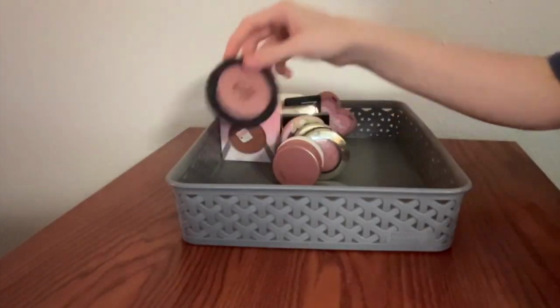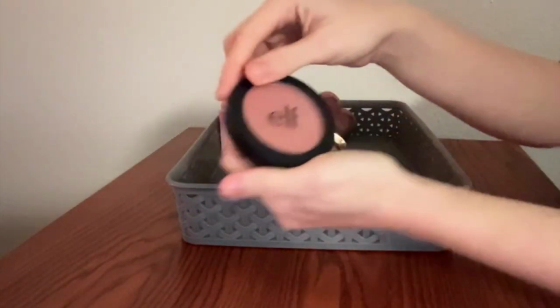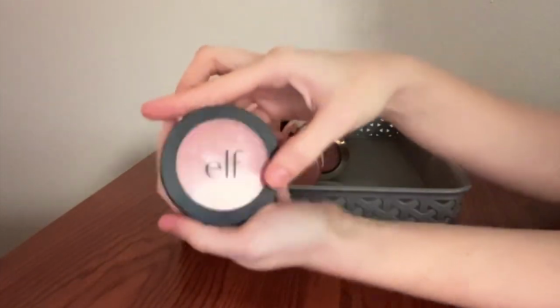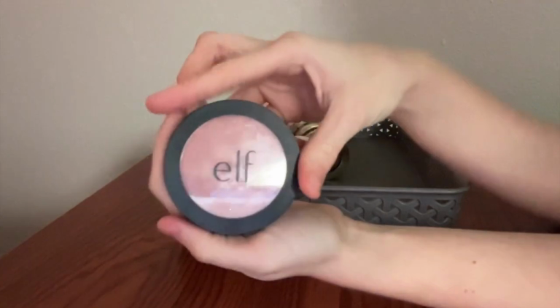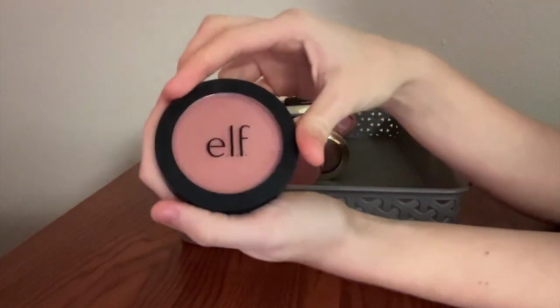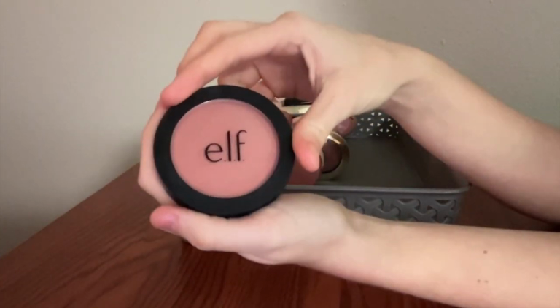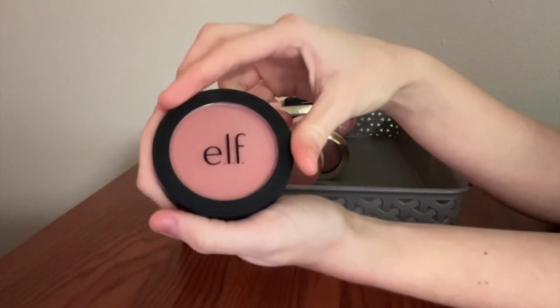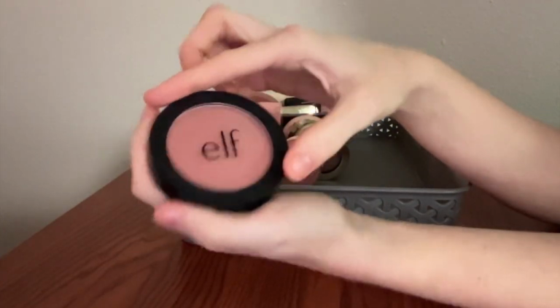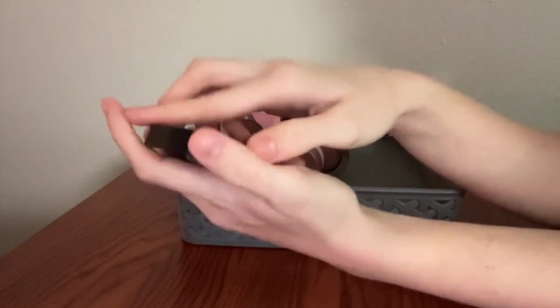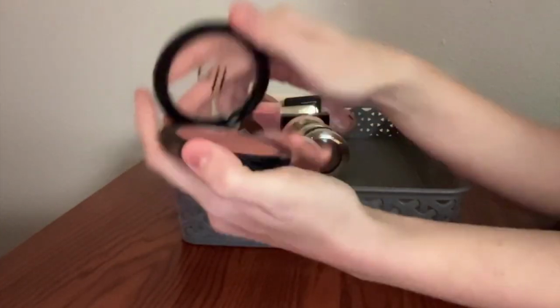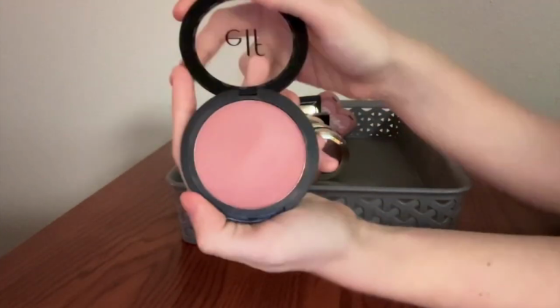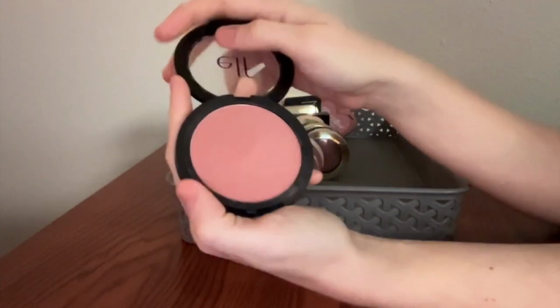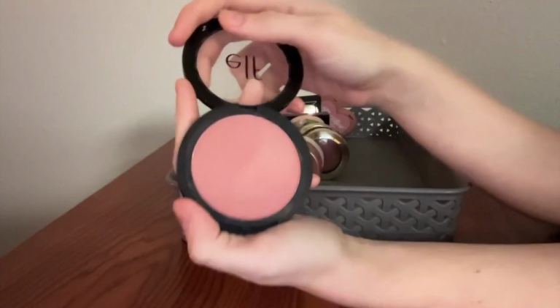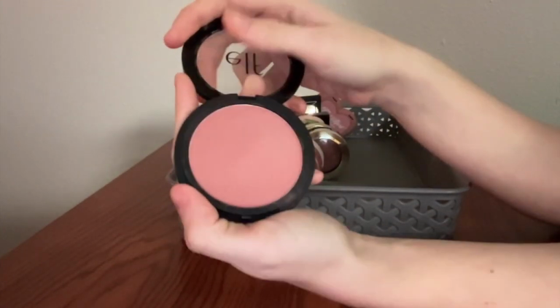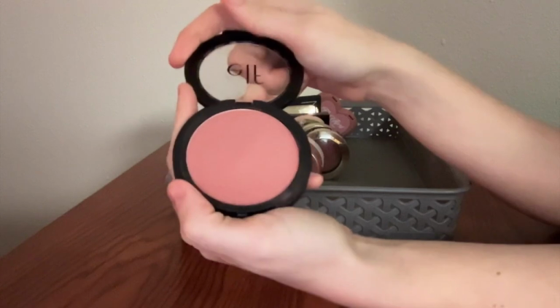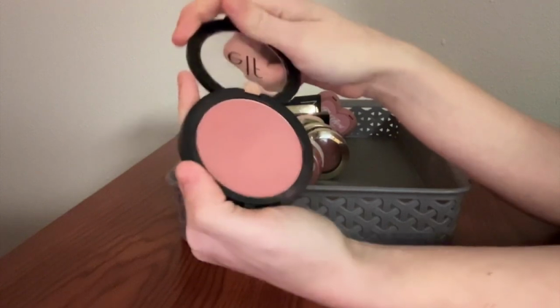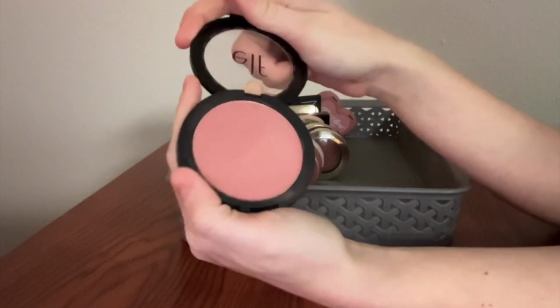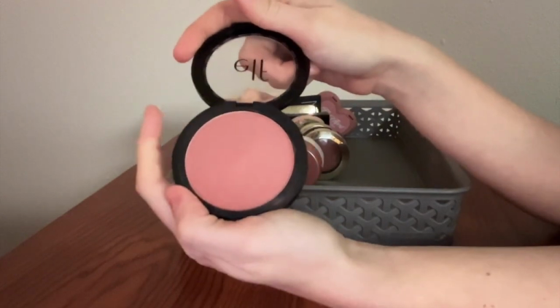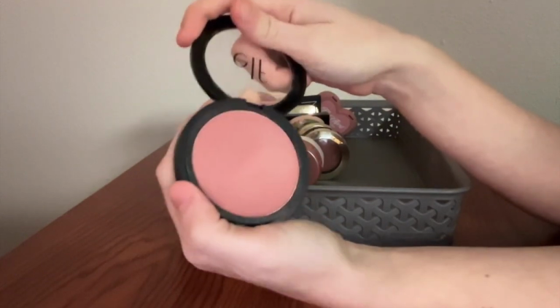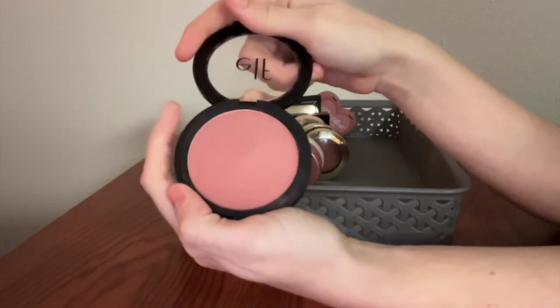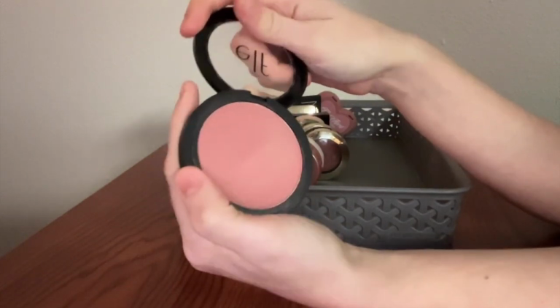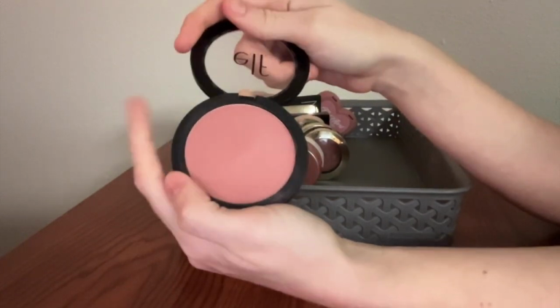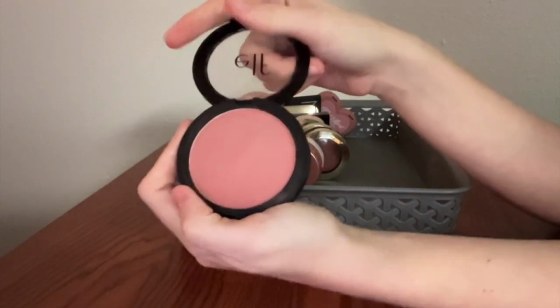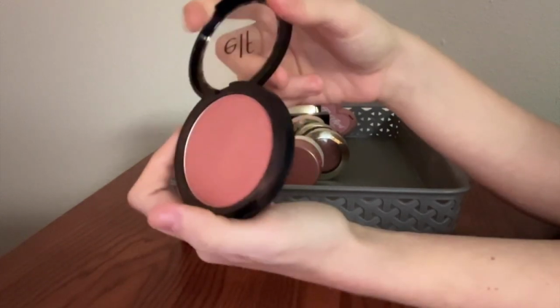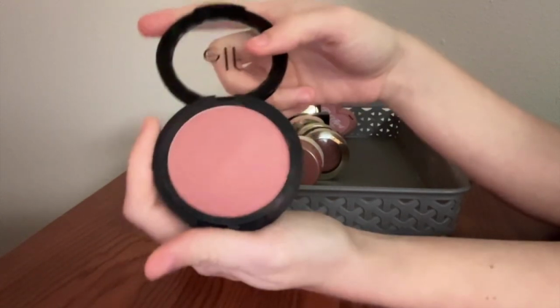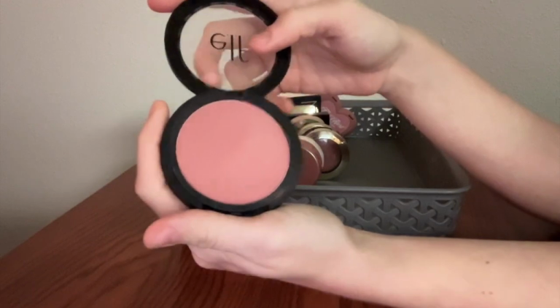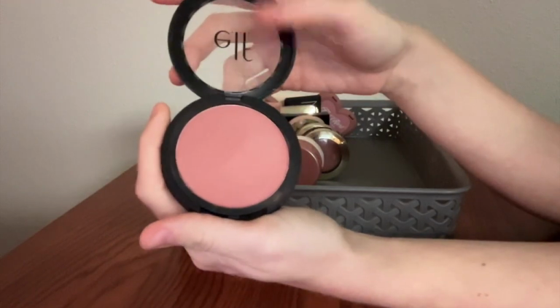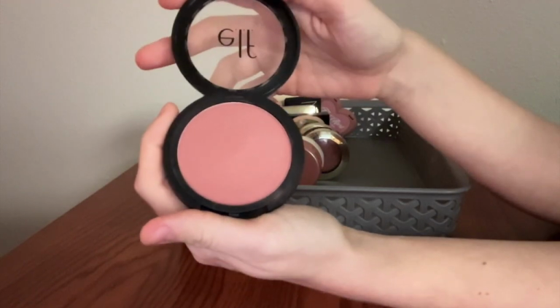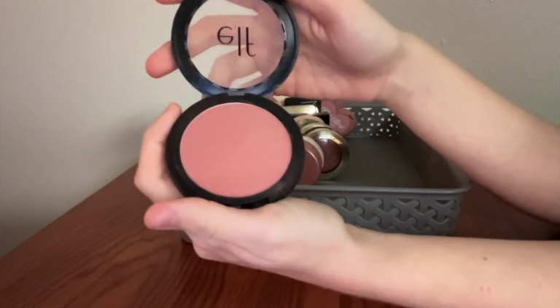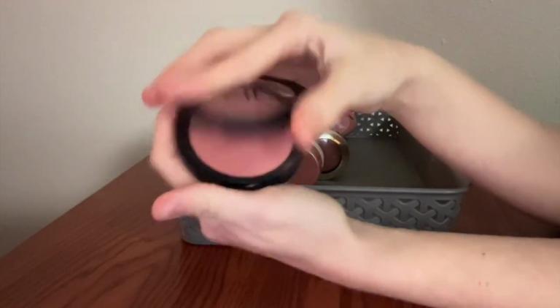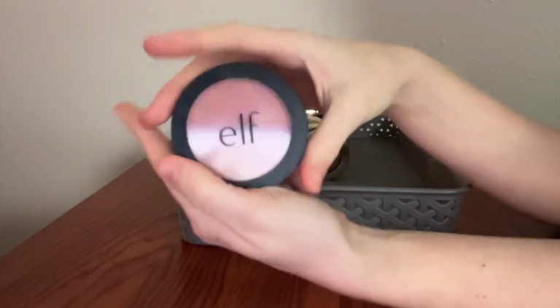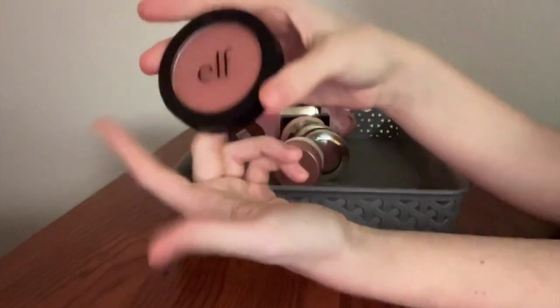Also from Elf, I have their primer infused blush in the shade Always Rosy. Really, really beautiful. I'm not going to touch it because it gets hard pan easily if you touch it, but it's a really lovely shade — blends out gorgeously, lasts a really long time. Love.